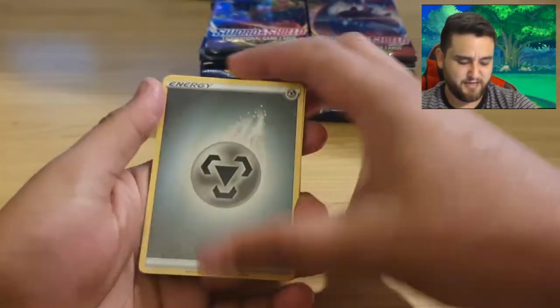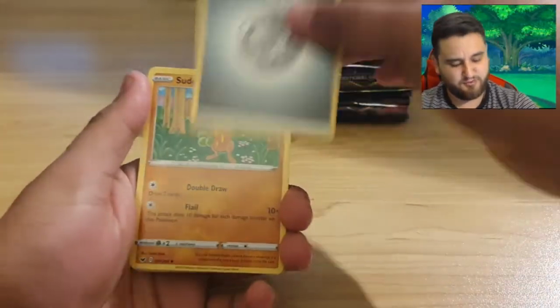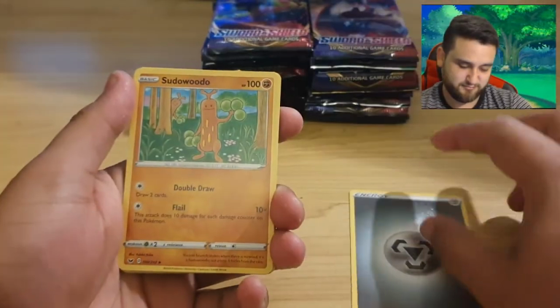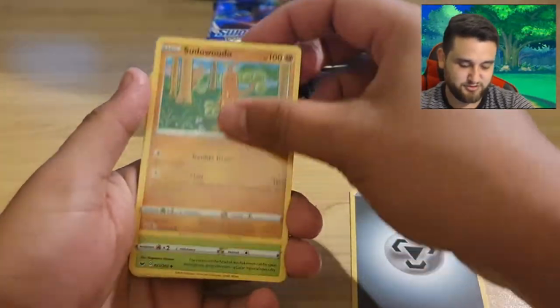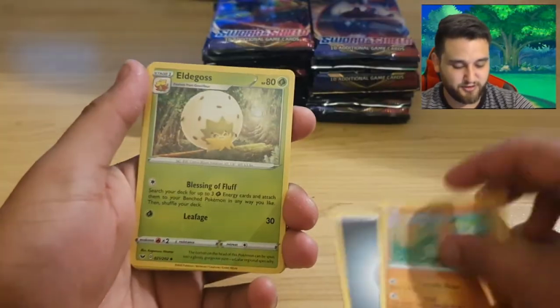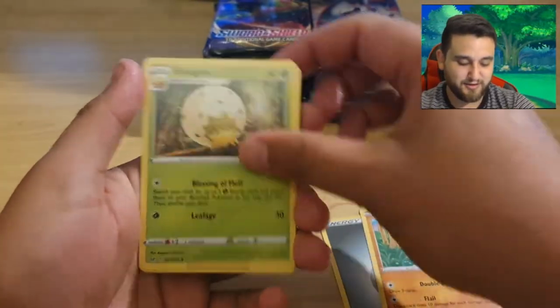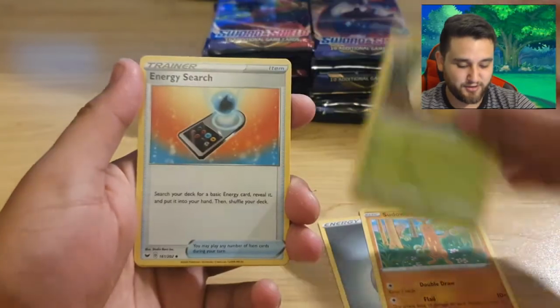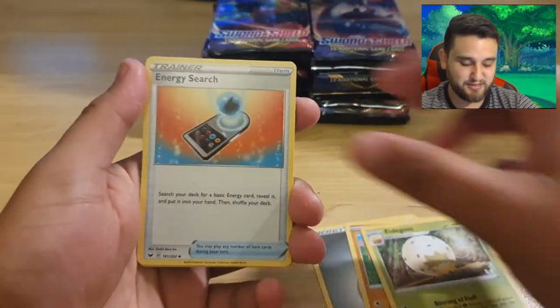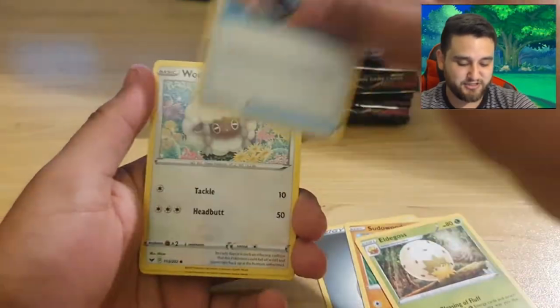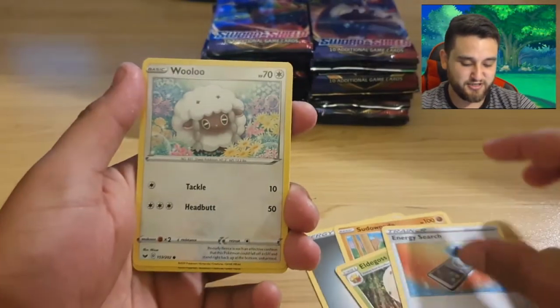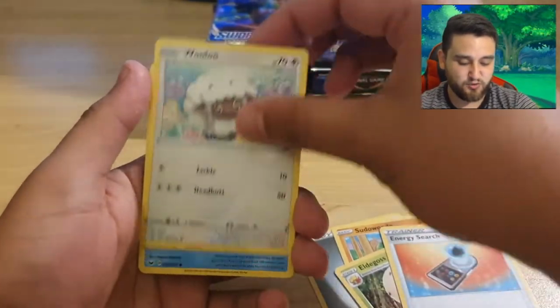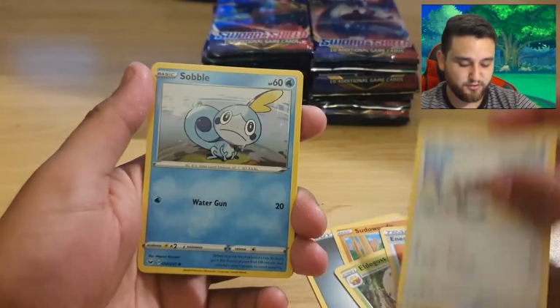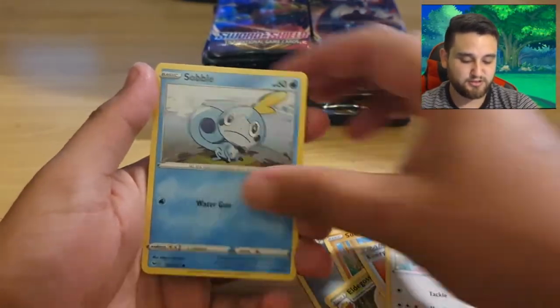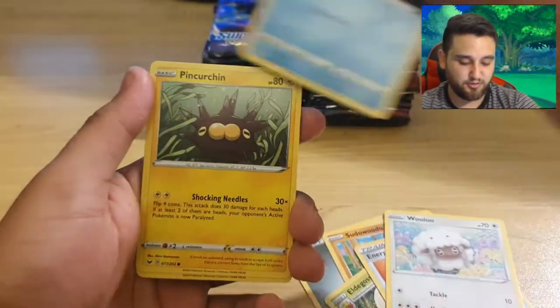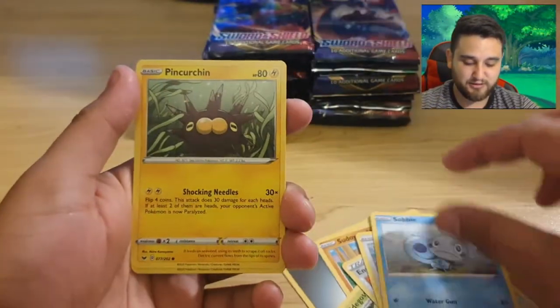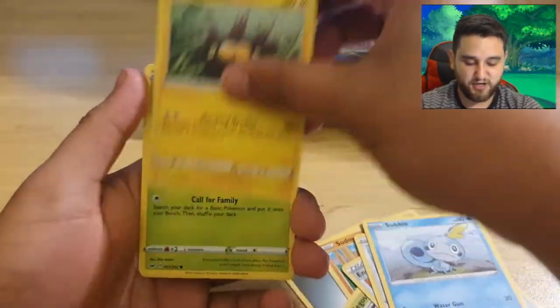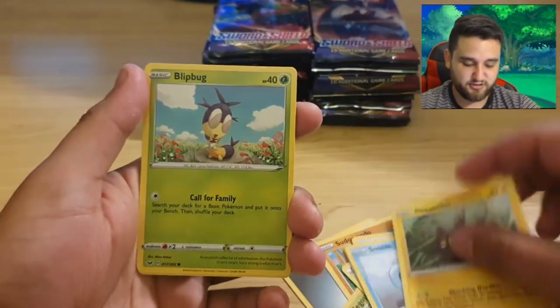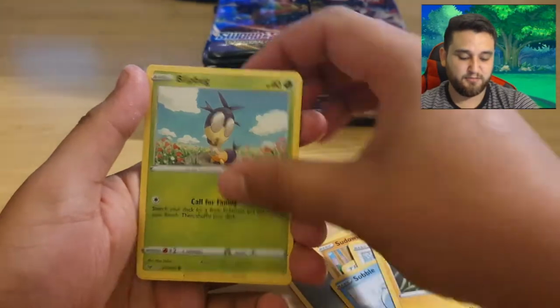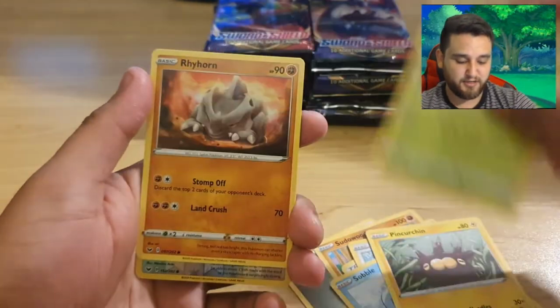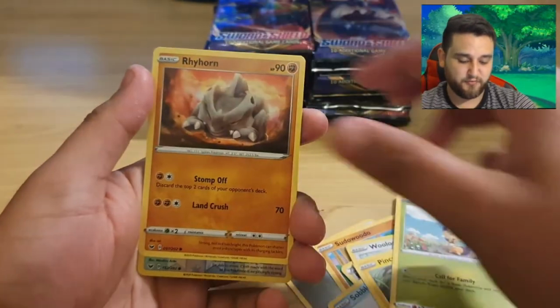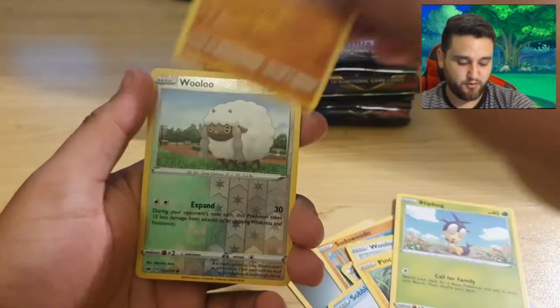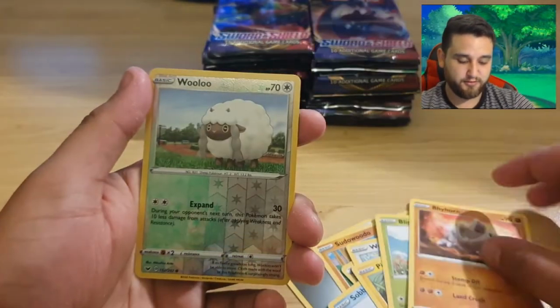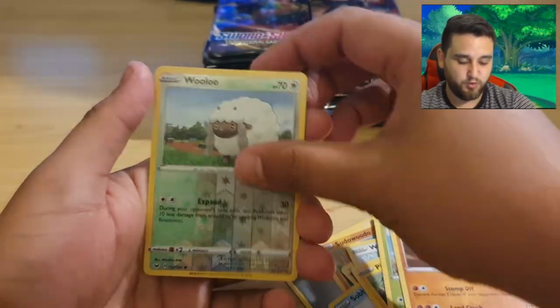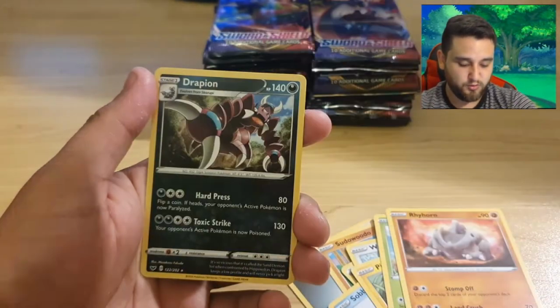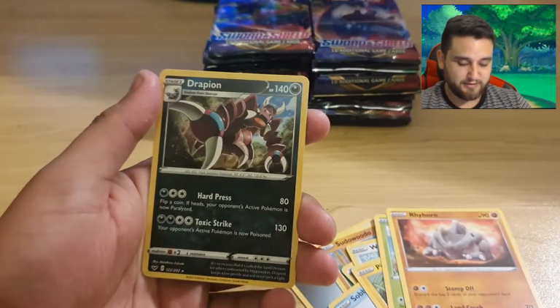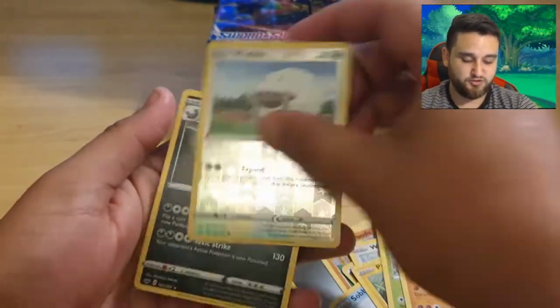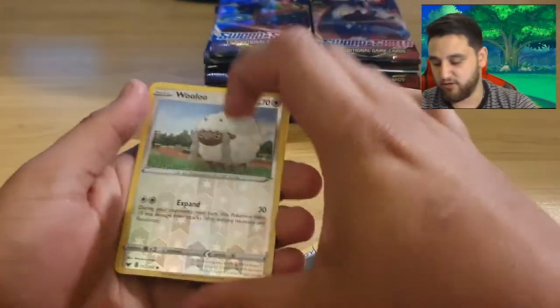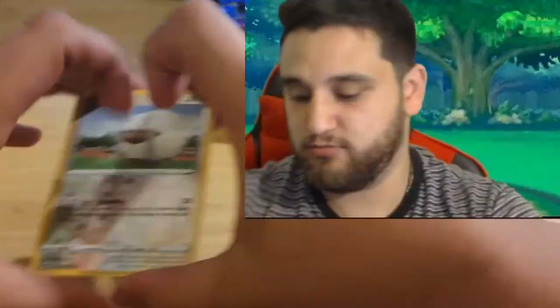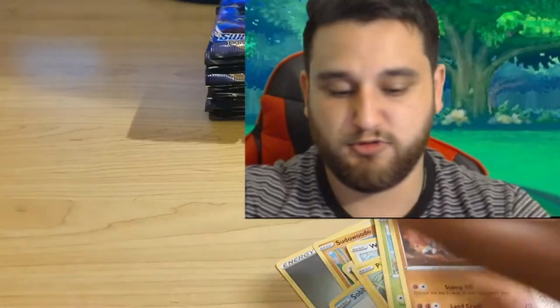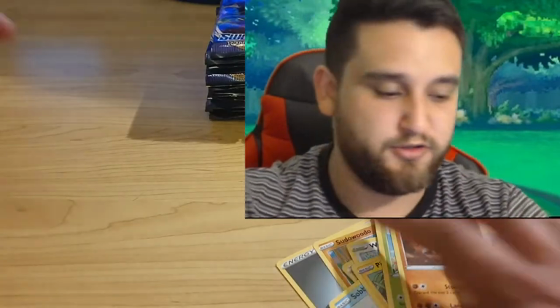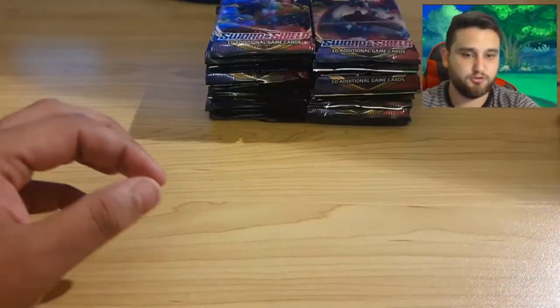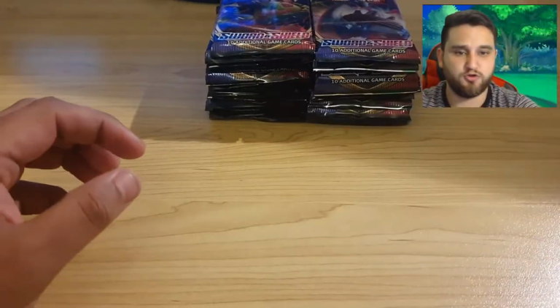Metal, whatever. Sudowoodo, Eldegoss, Energy Search, Wooloo, Sobble, Pin Urchin, Blipbug, Rhyhorn, Wooloo, Drapion - not good, not good.